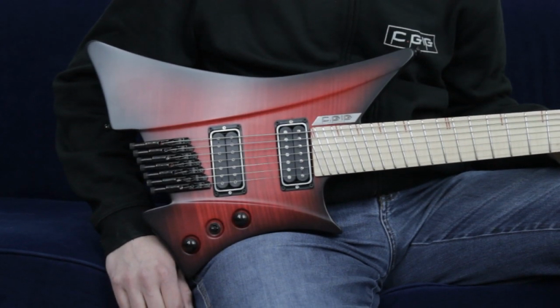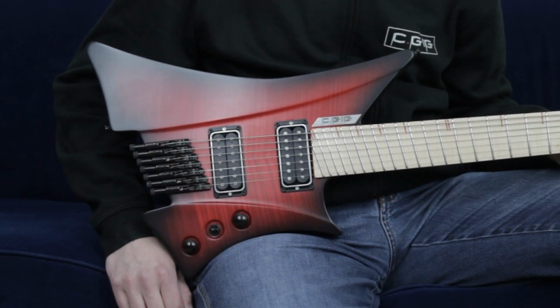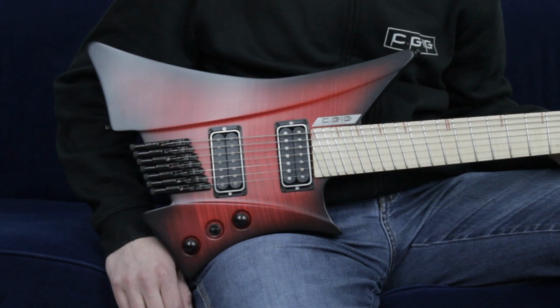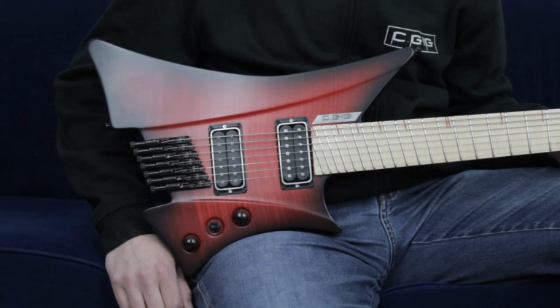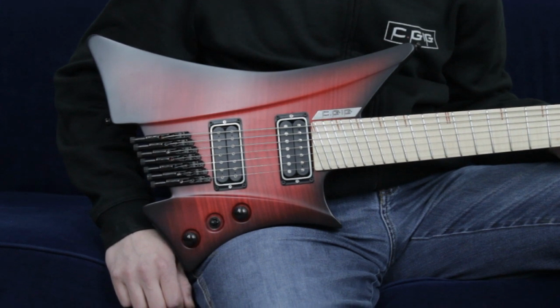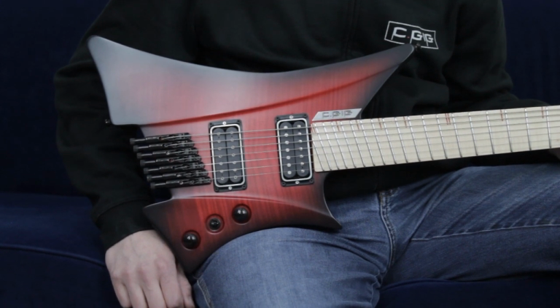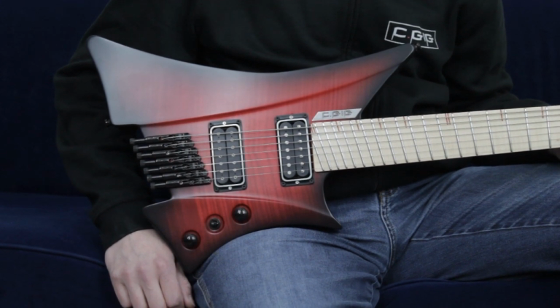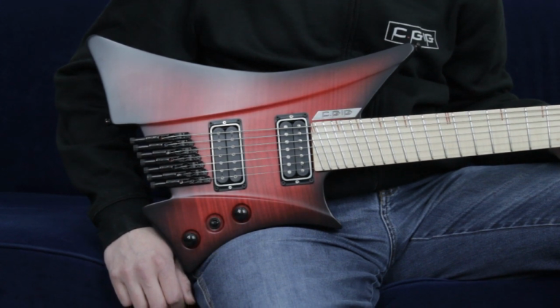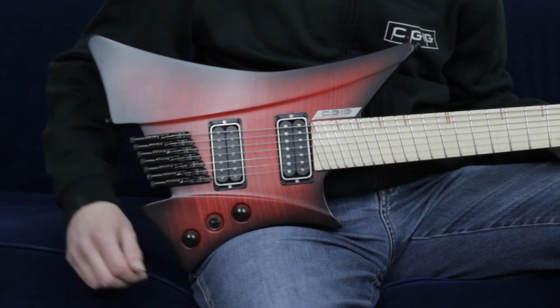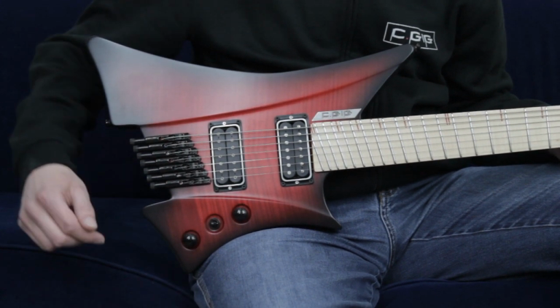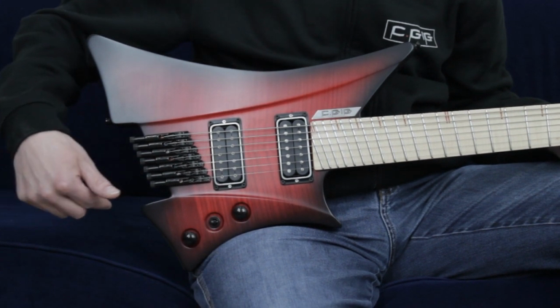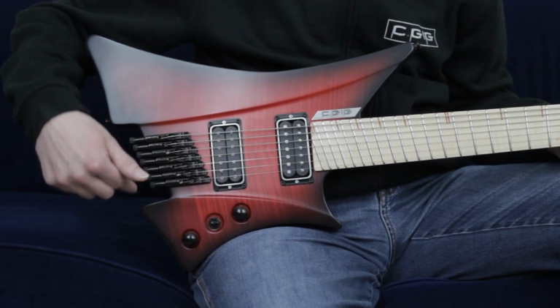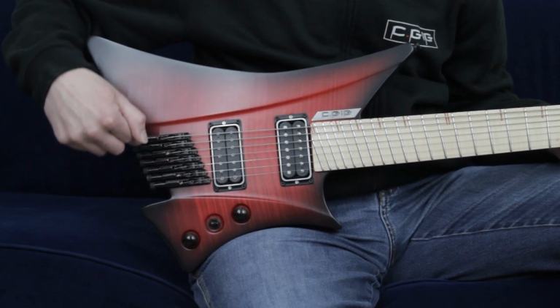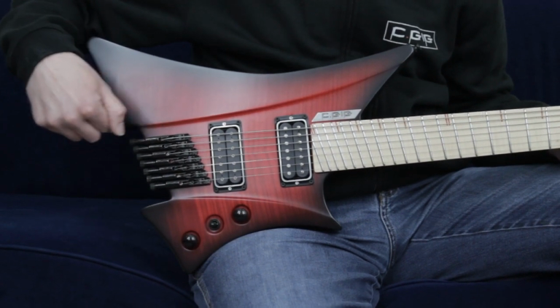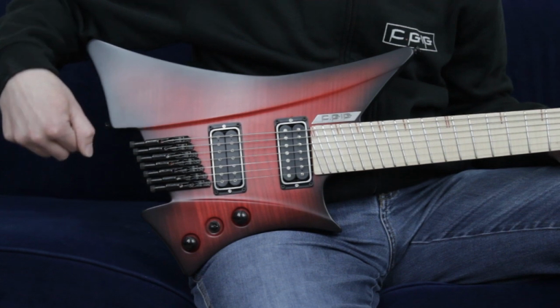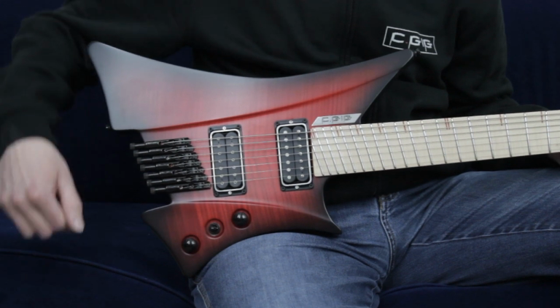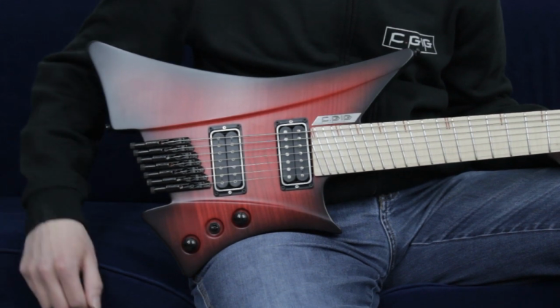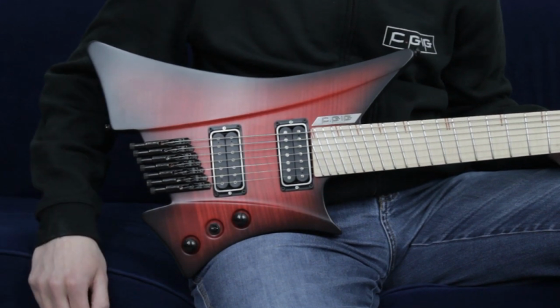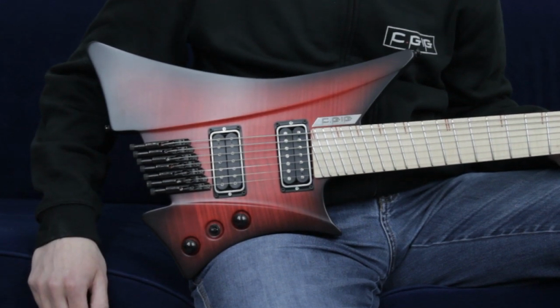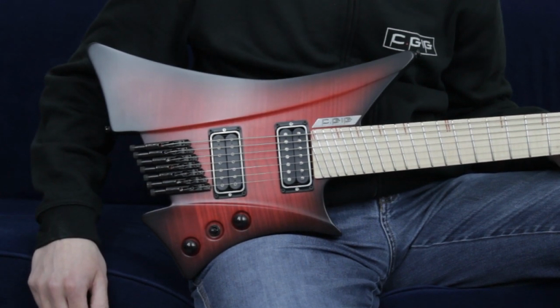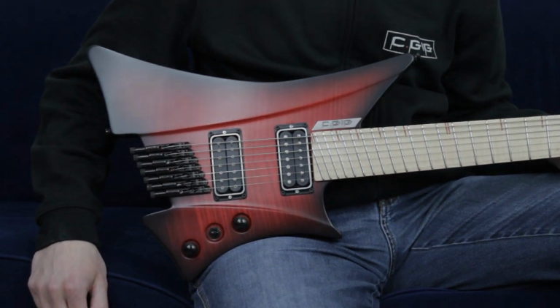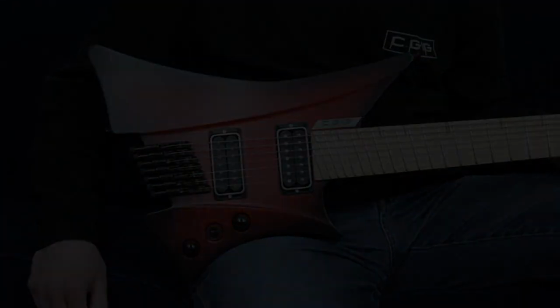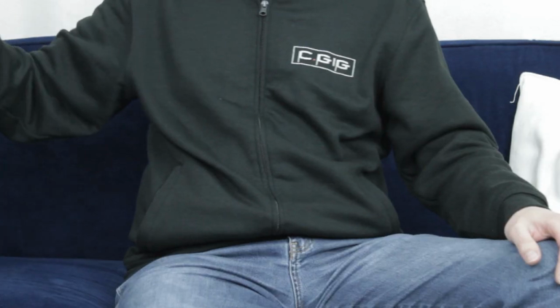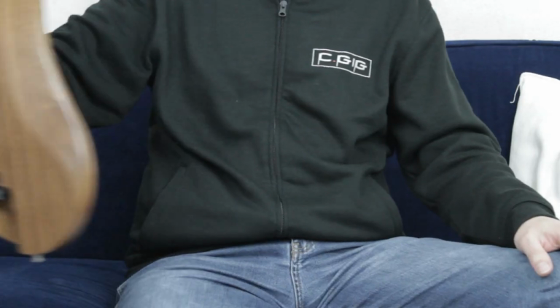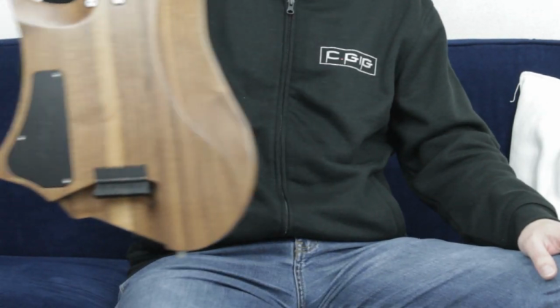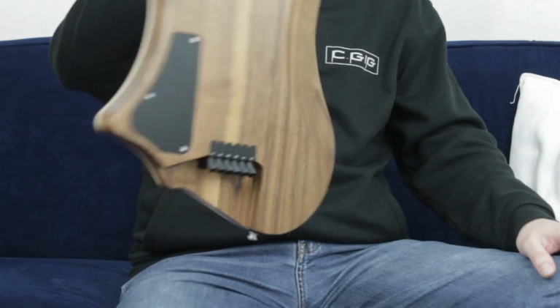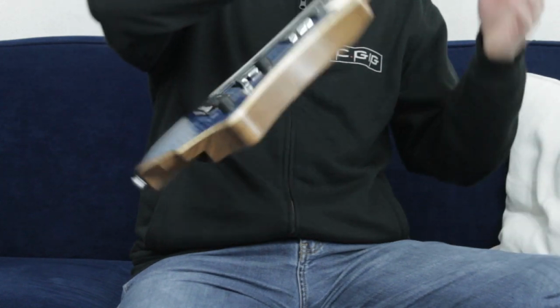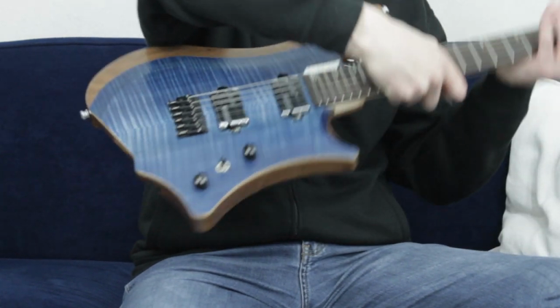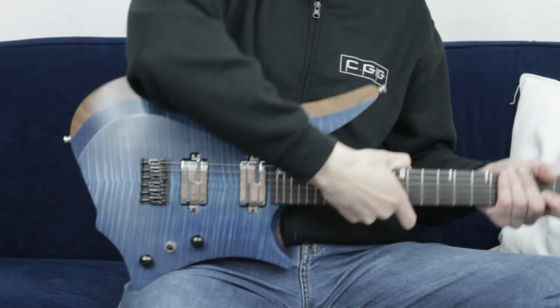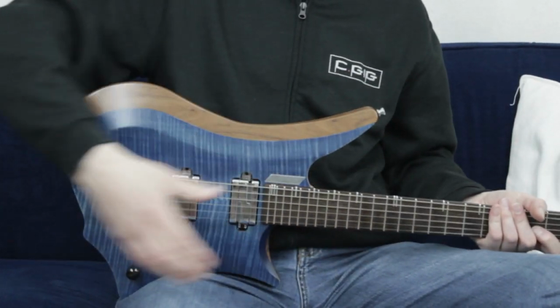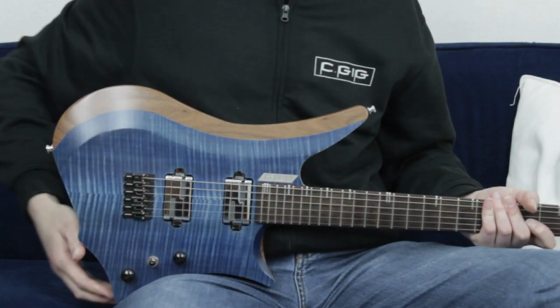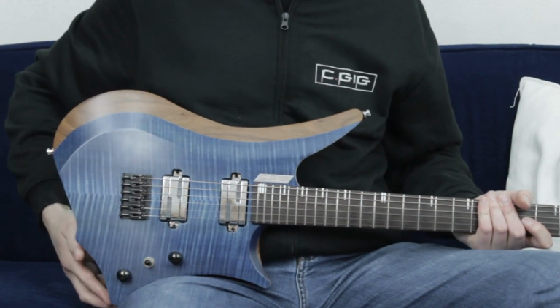While building this guitar I had some issues with the shaping. I had to do this cutout for the bridge. So I took a close look at the system and thought about it, and finally I came up with this solution.